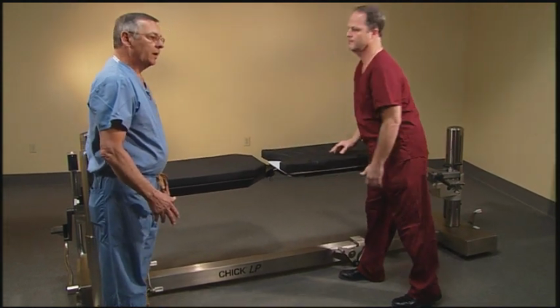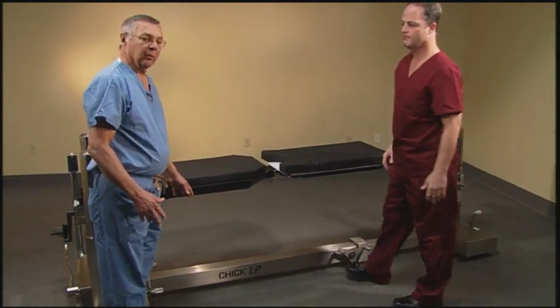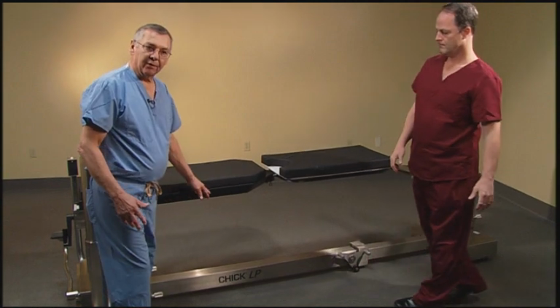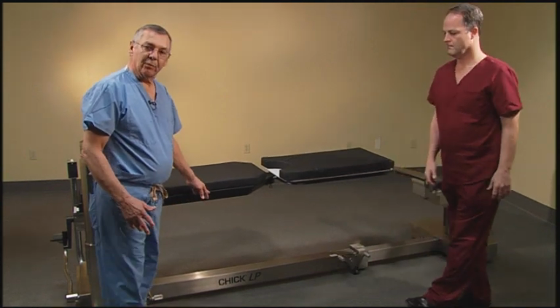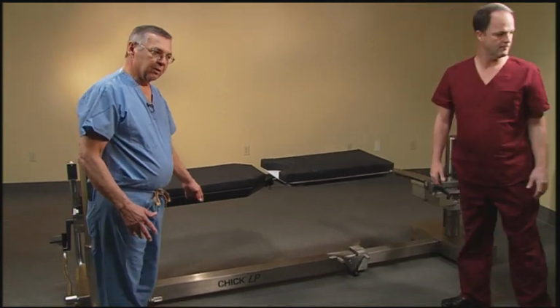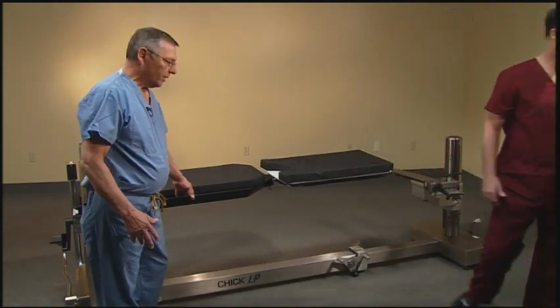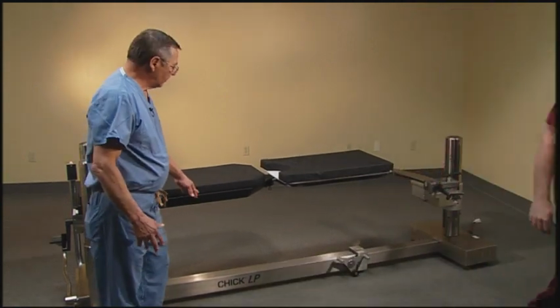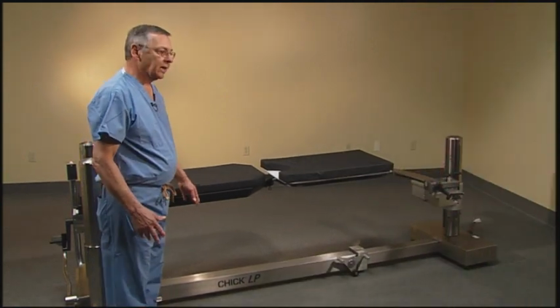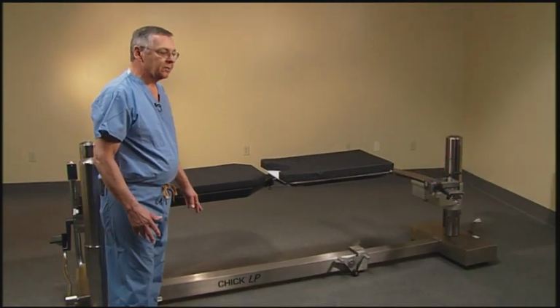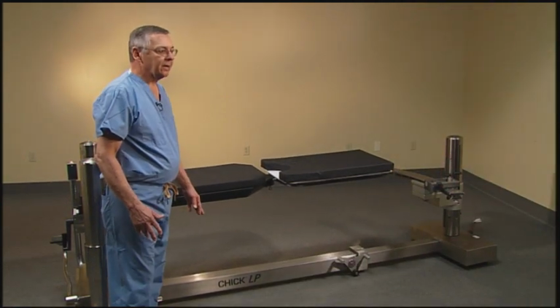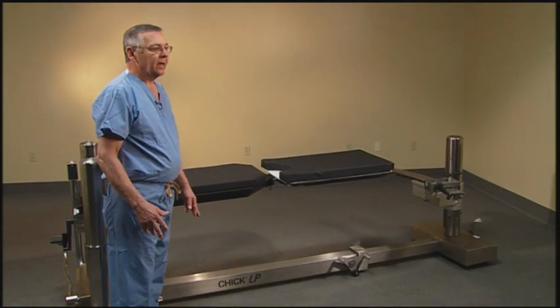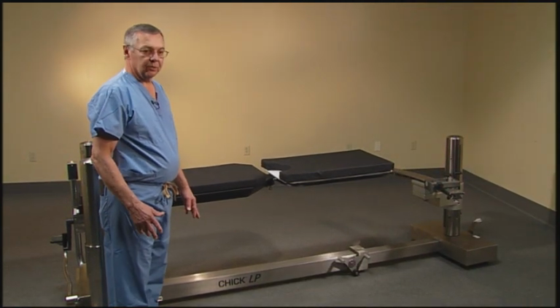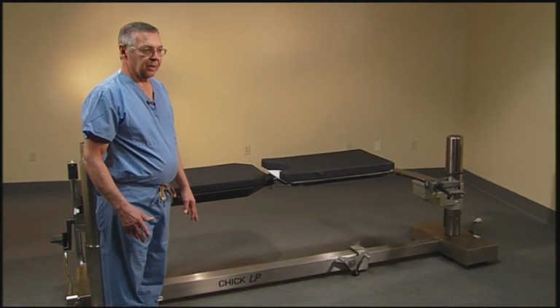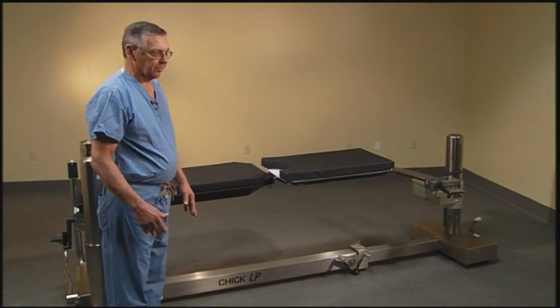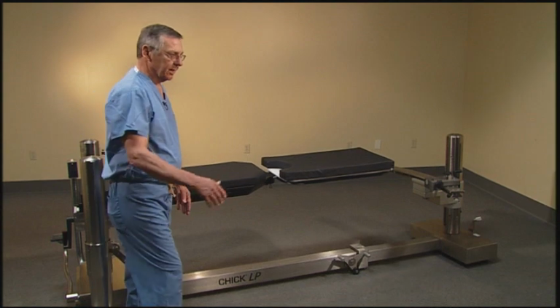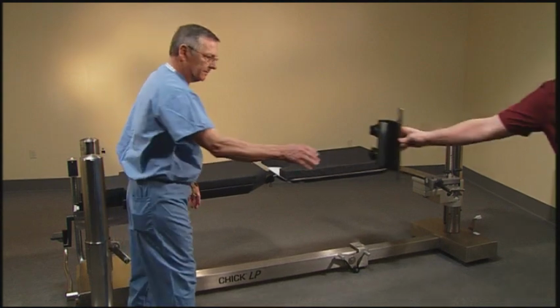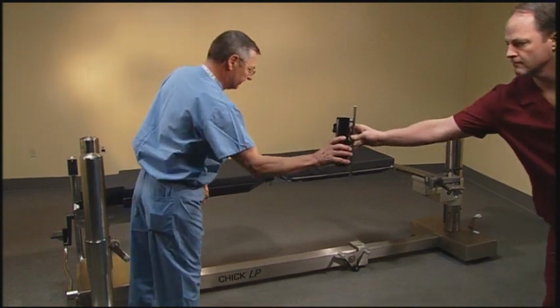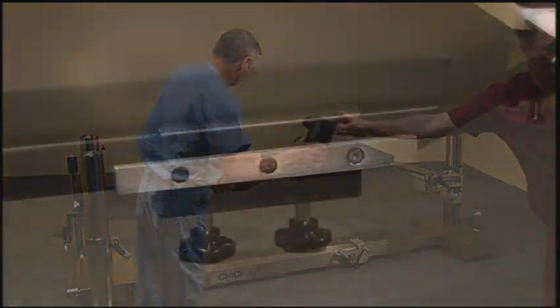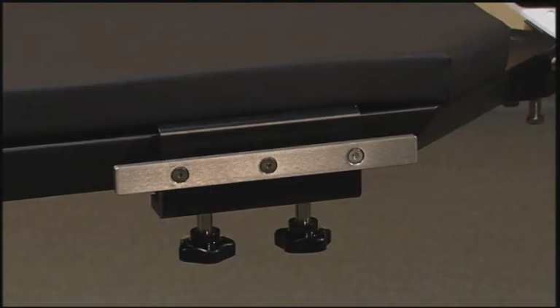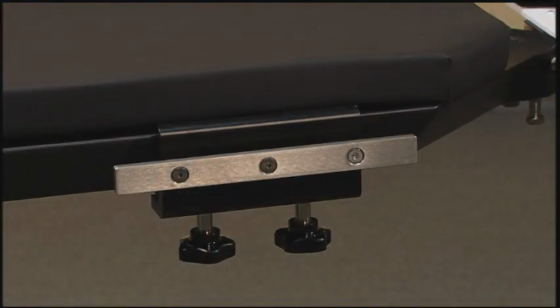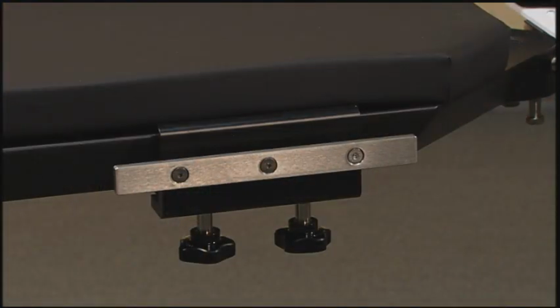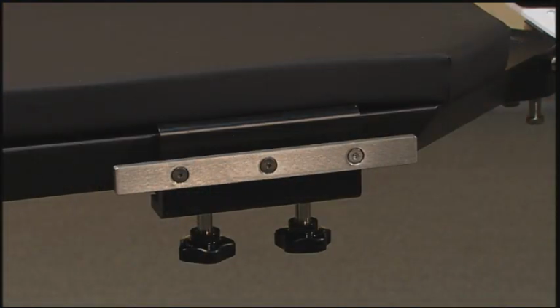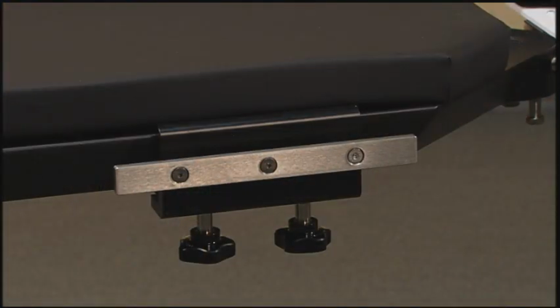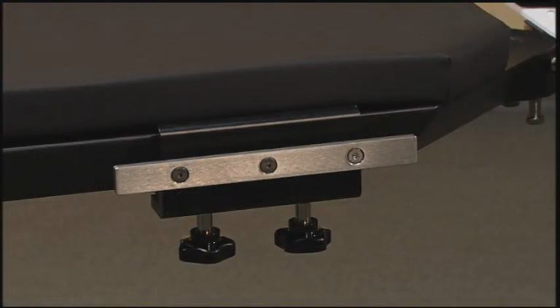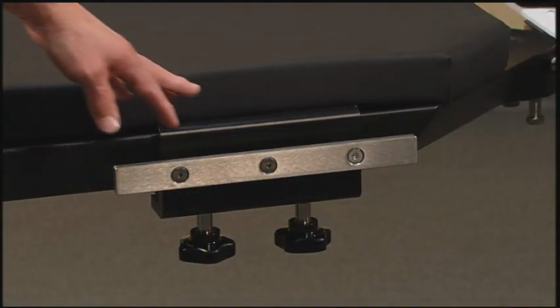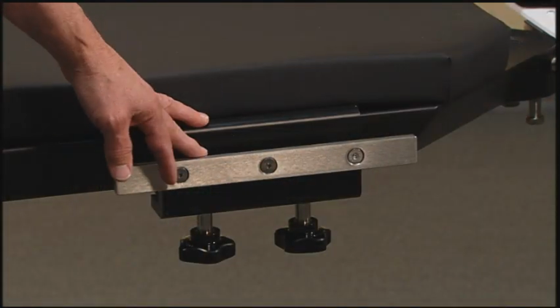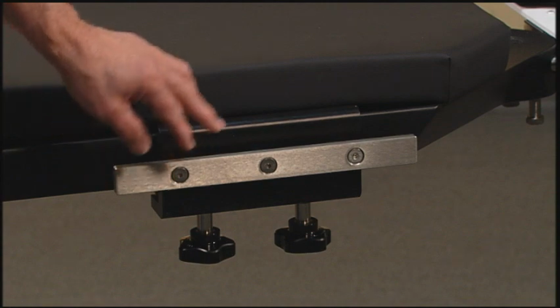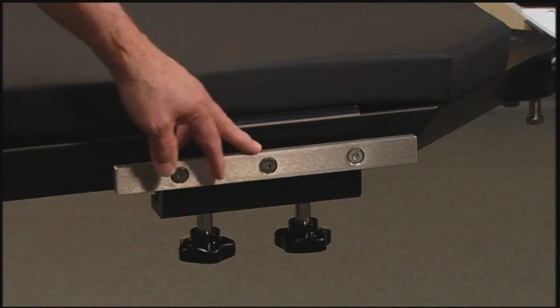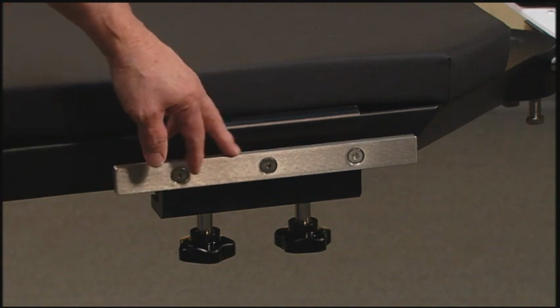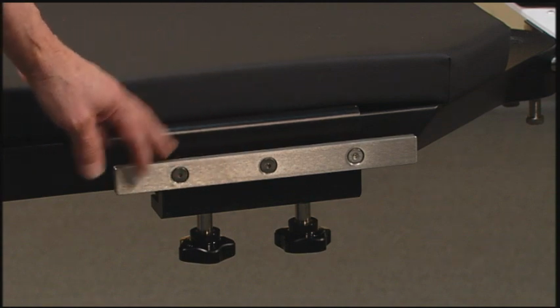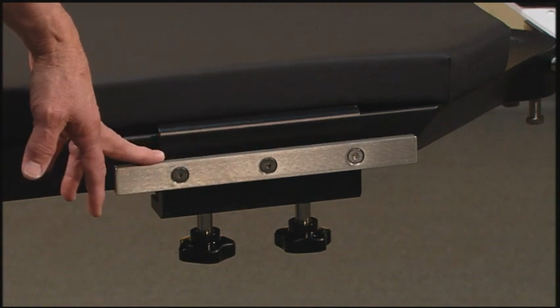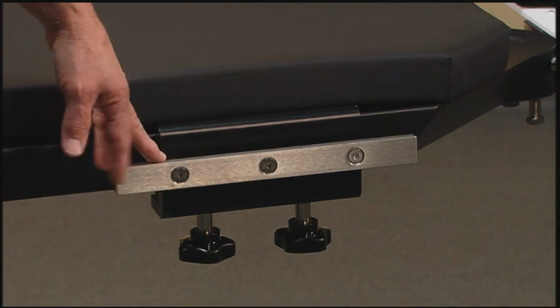Next we will add three removable side rails — one to the operative side and two to the non-operative side. These are standard US side rails, so any arm boards or other side rail attachments will fit on these side rails.